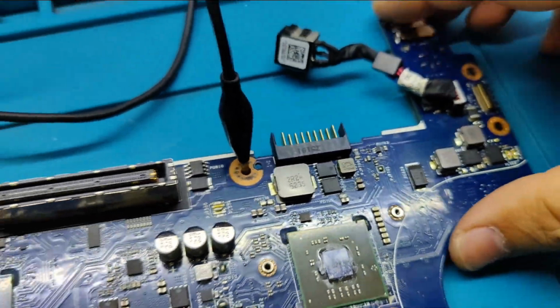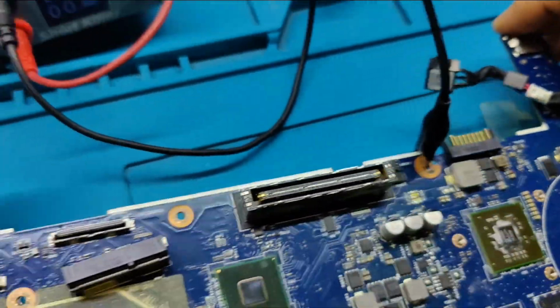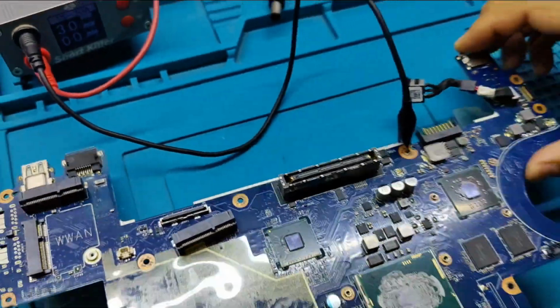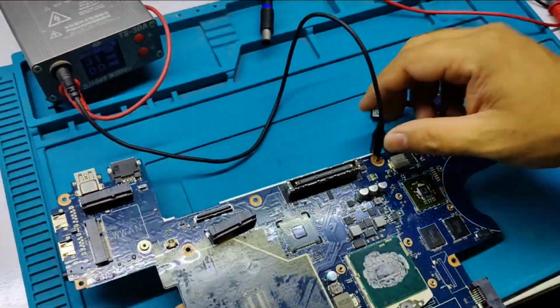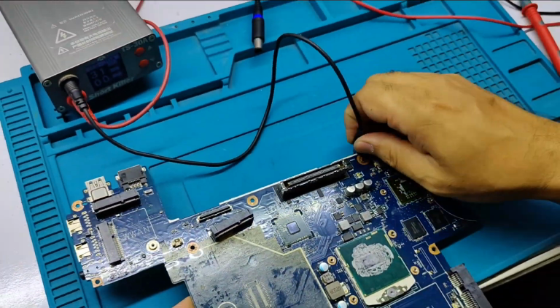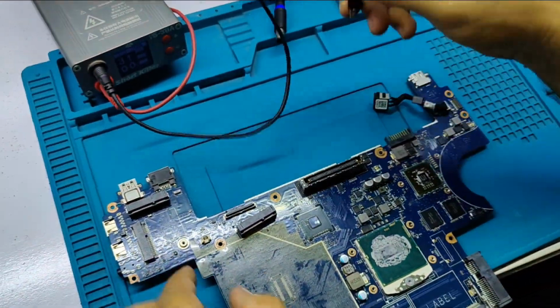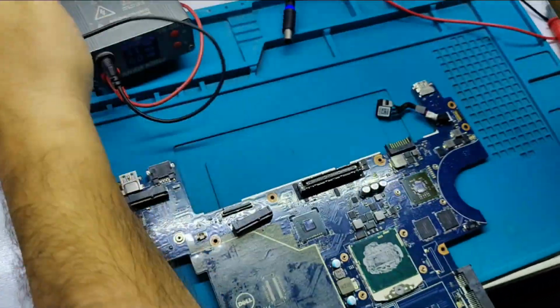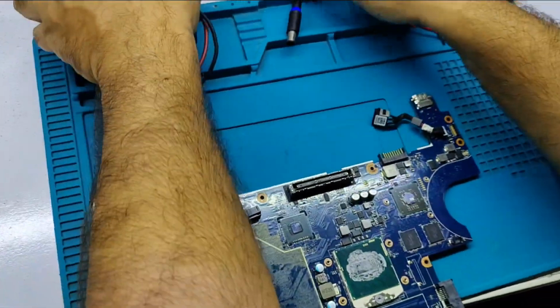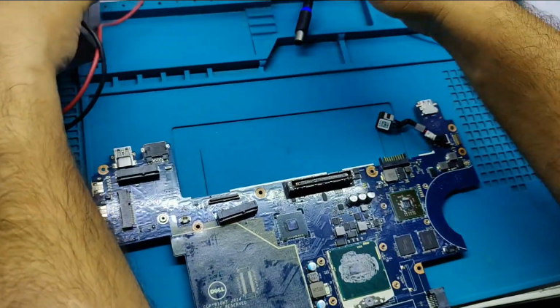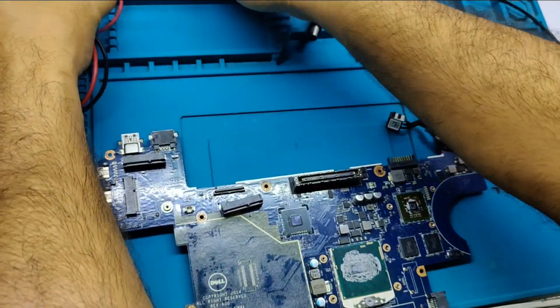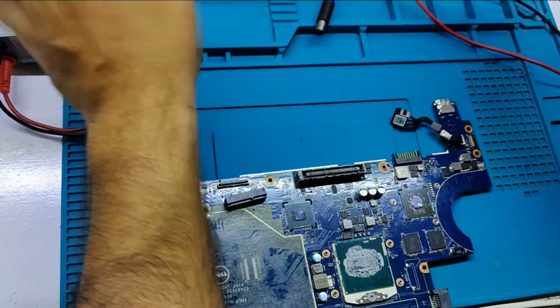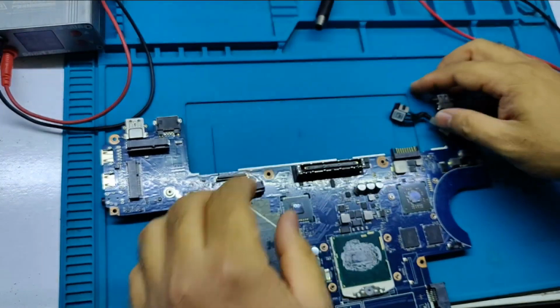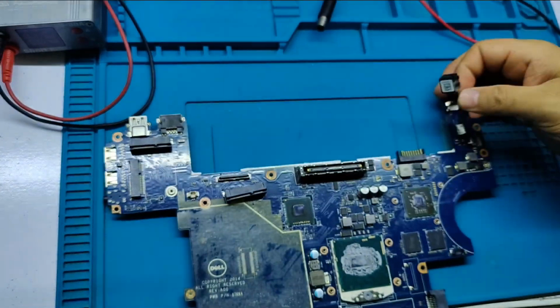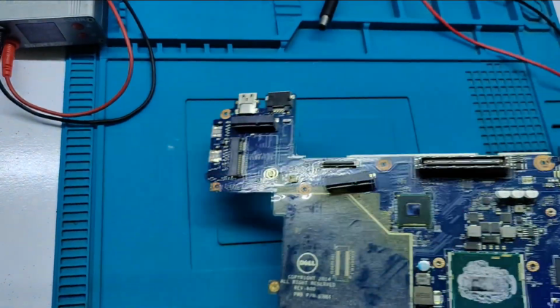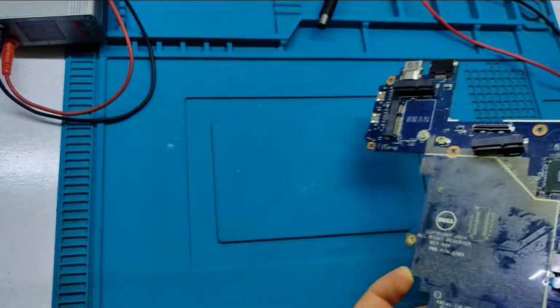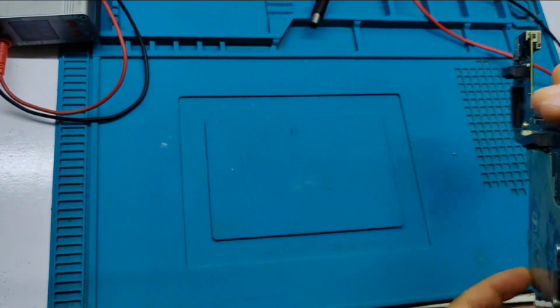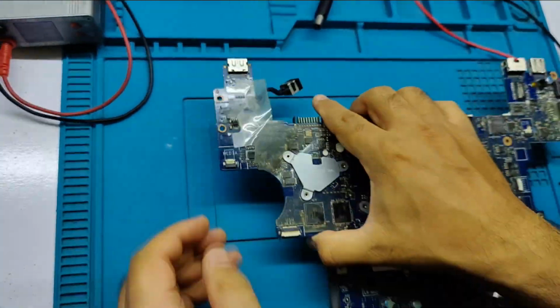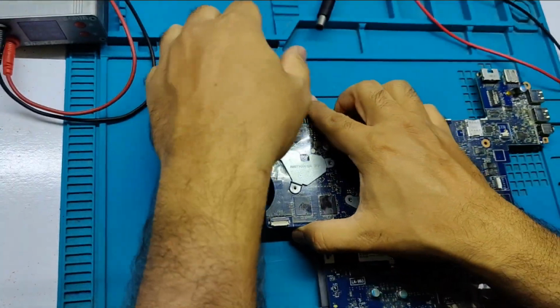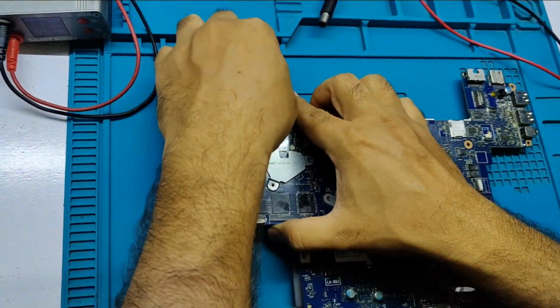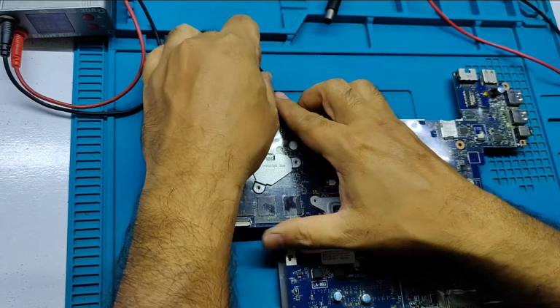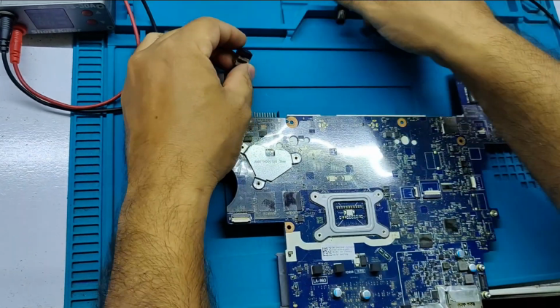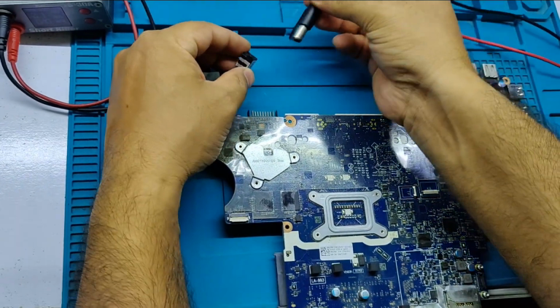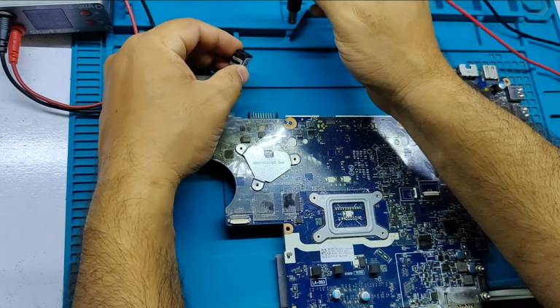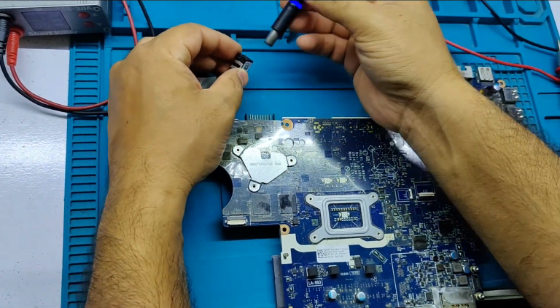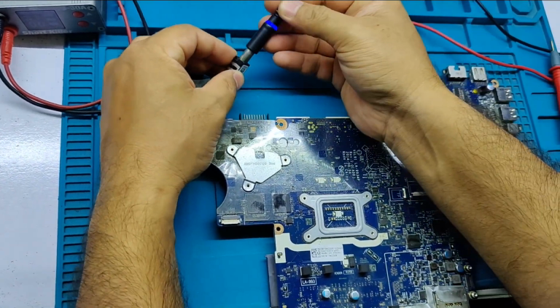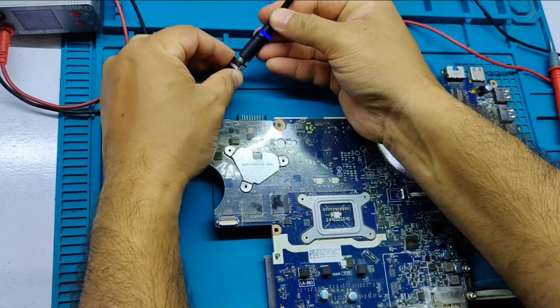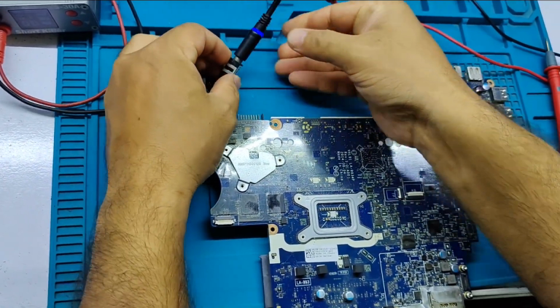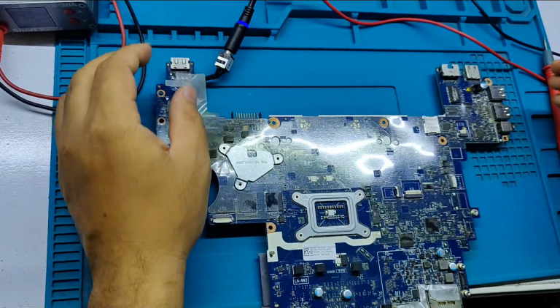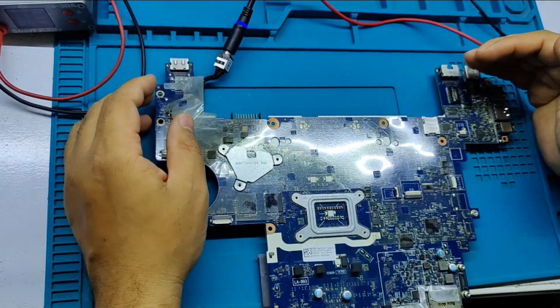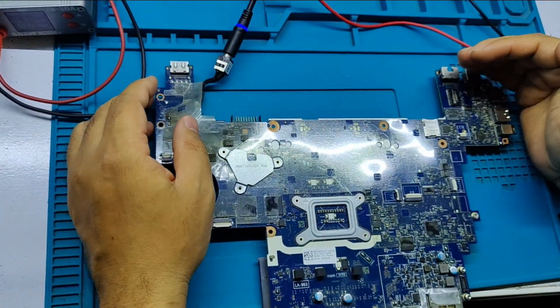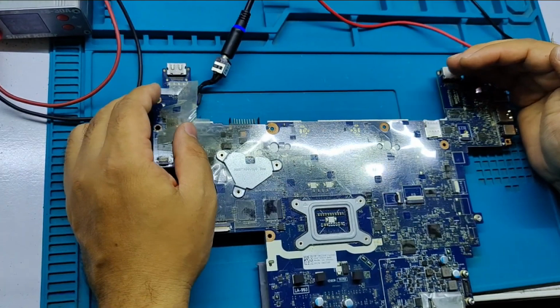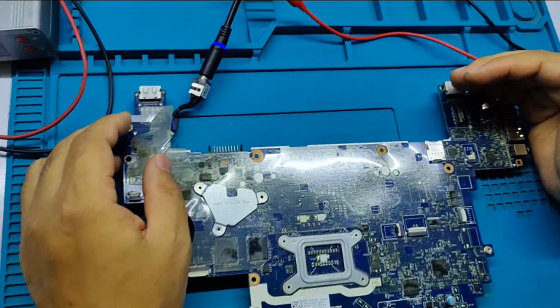Let's check the motherboard. You can see the power is now working.